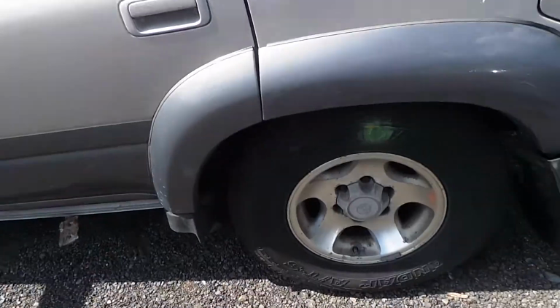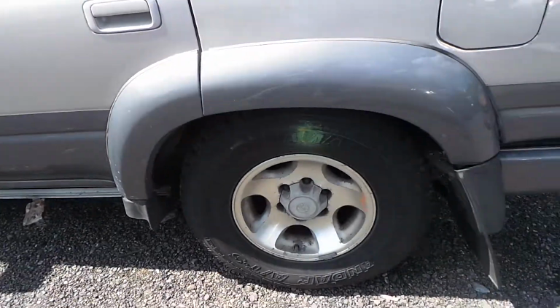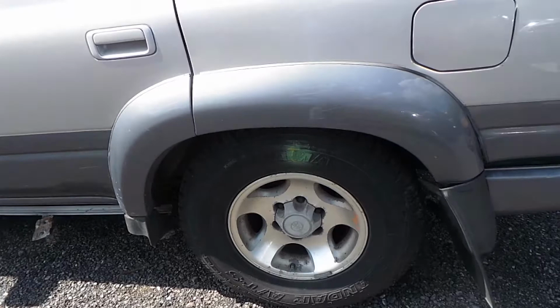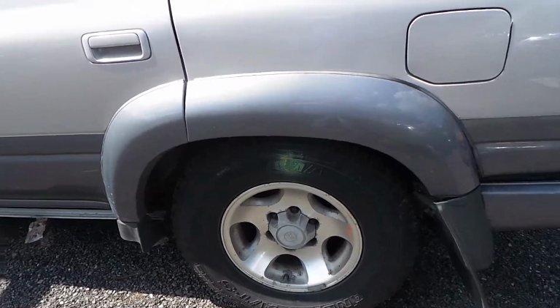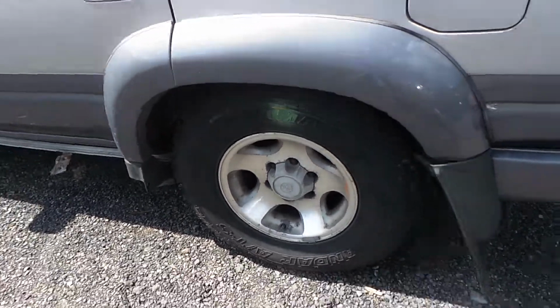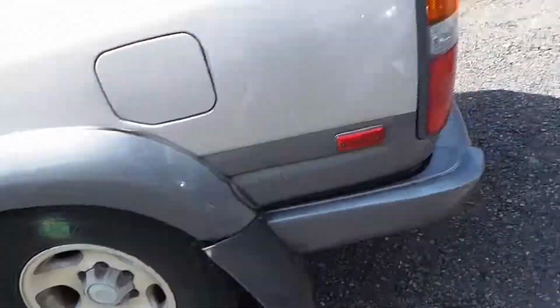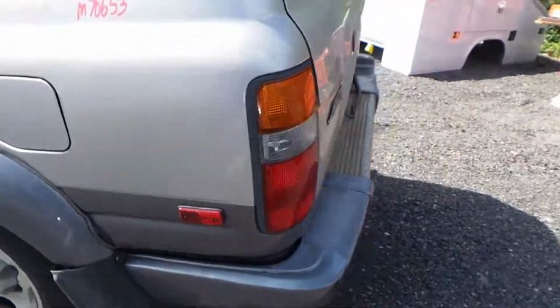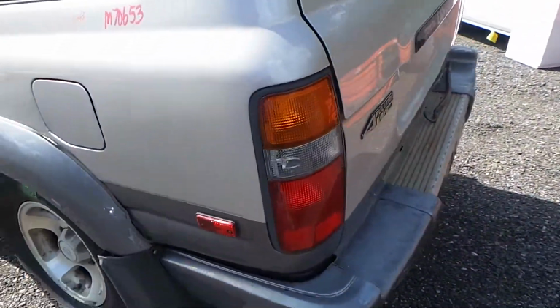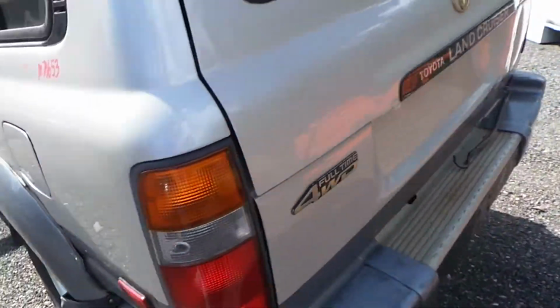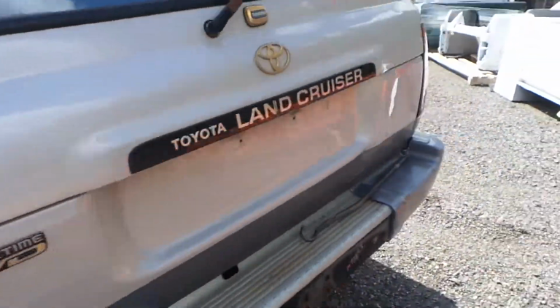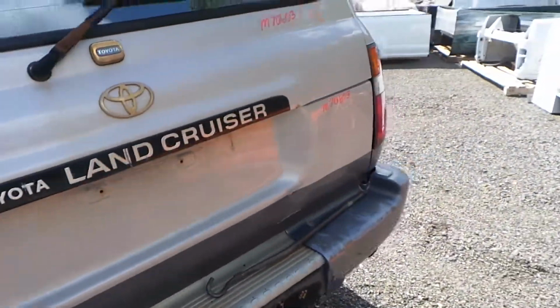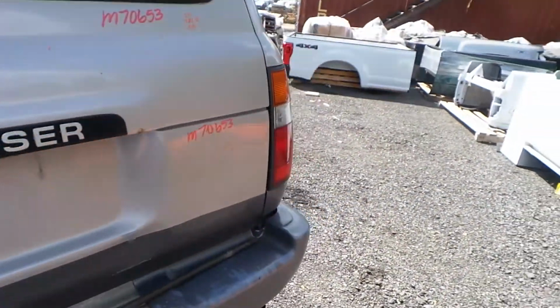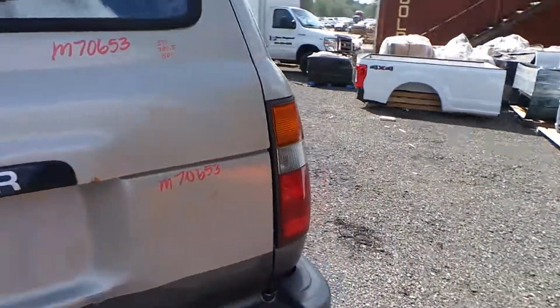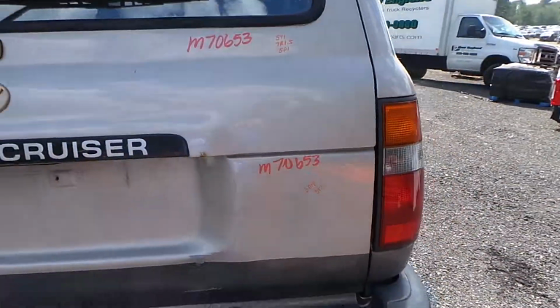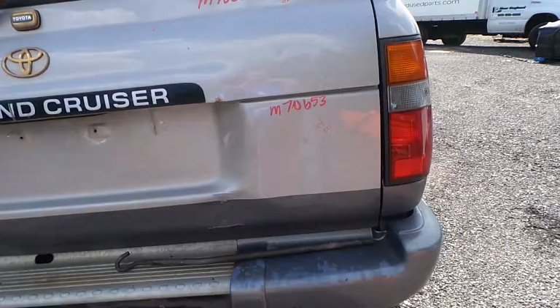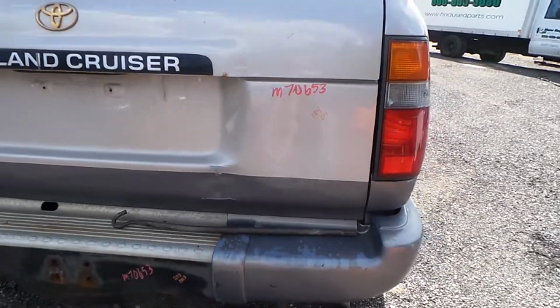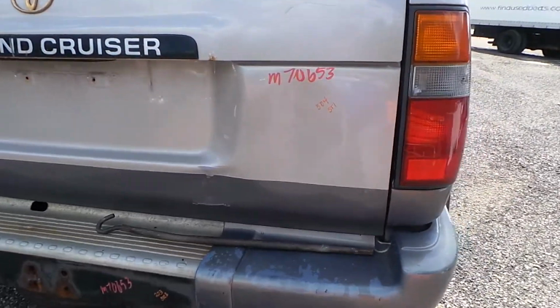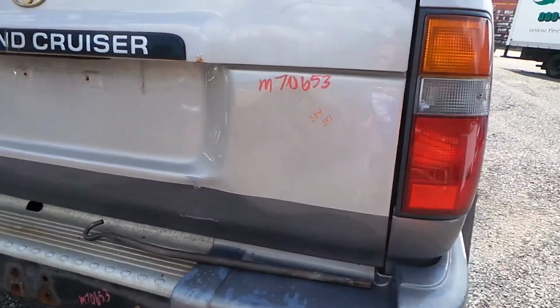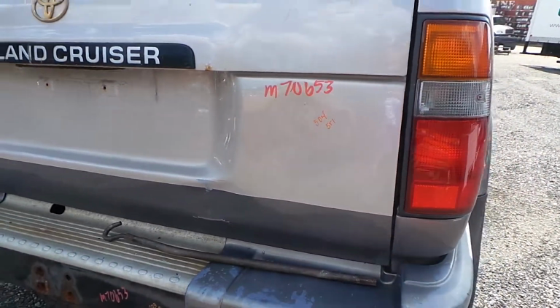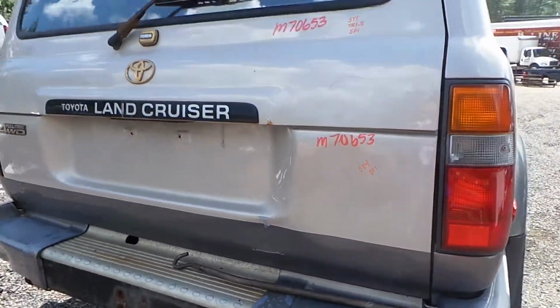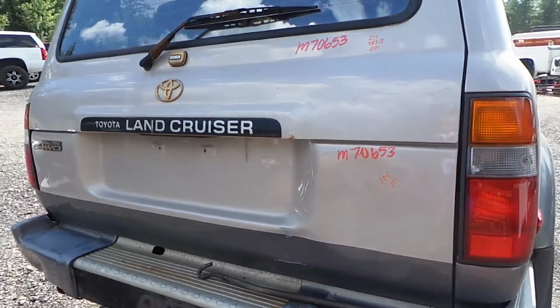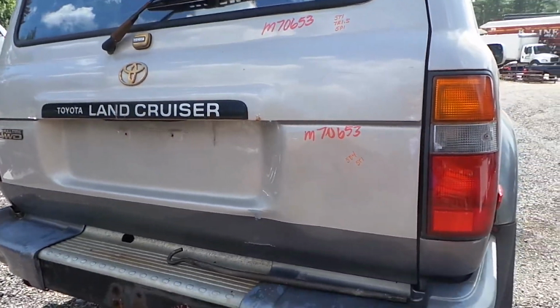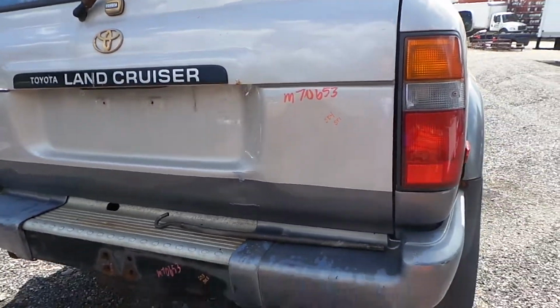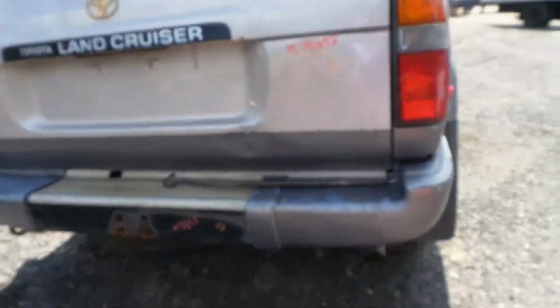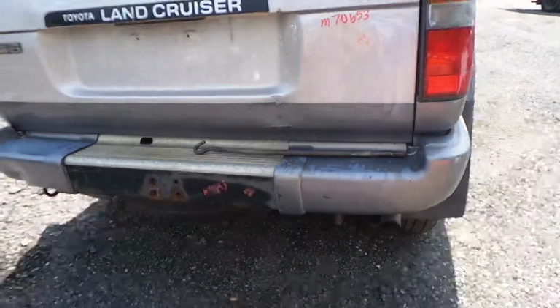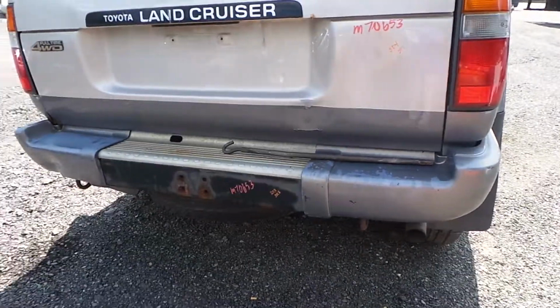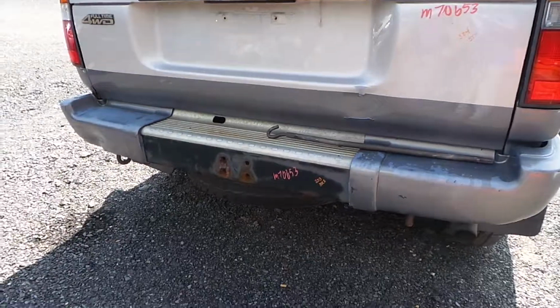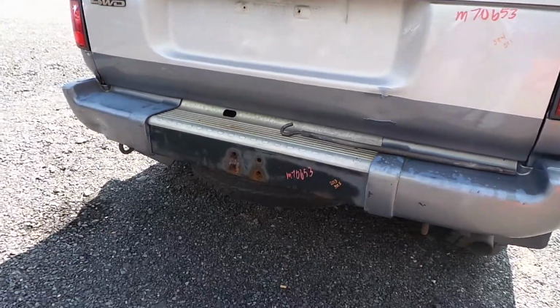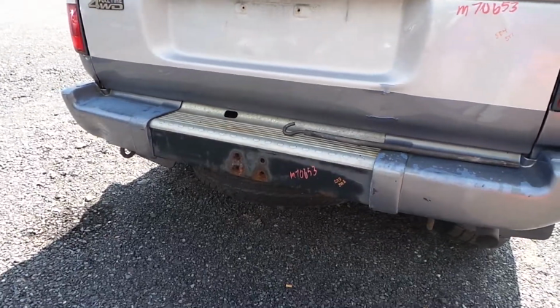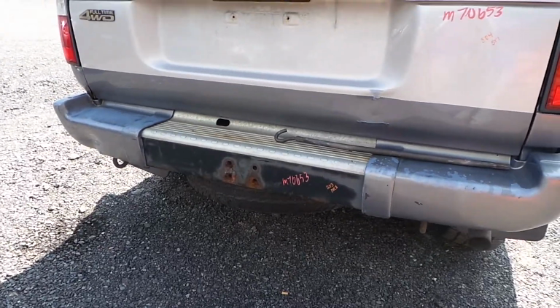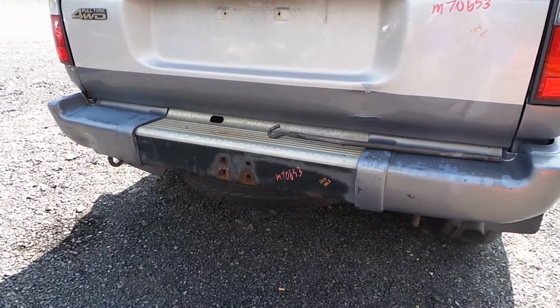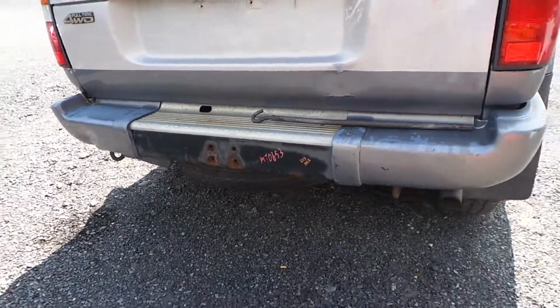We also have some good Yokohama tires. Around the other side we have two good tail lights. The lower lid does have a four-inch dent but is still very usable. The rear bumper is not in the same quality — it is starting to rust, but it's still usable.